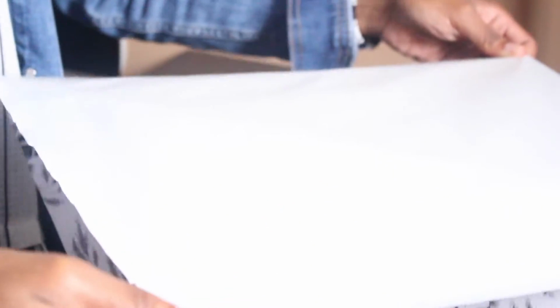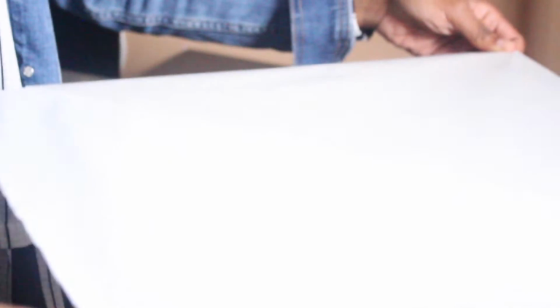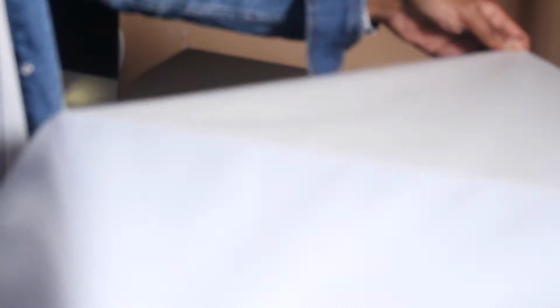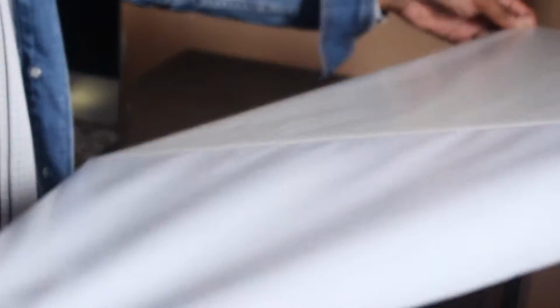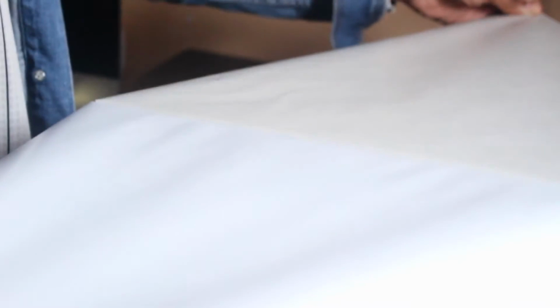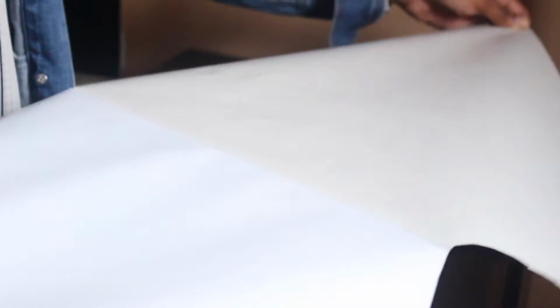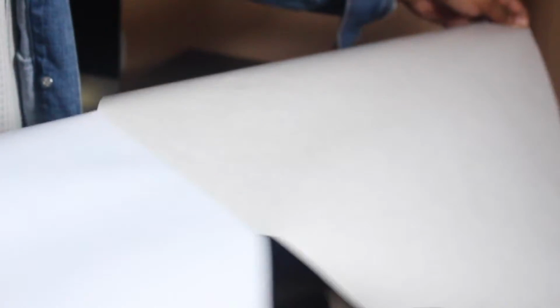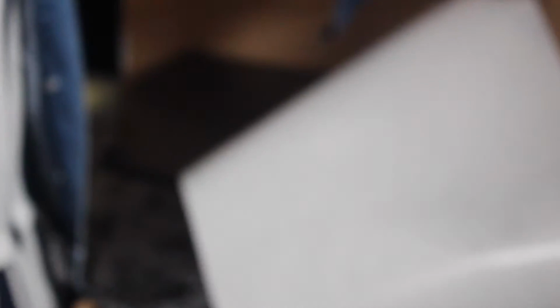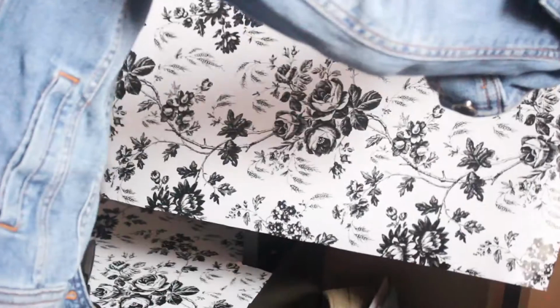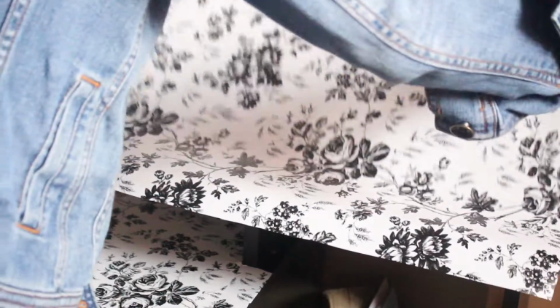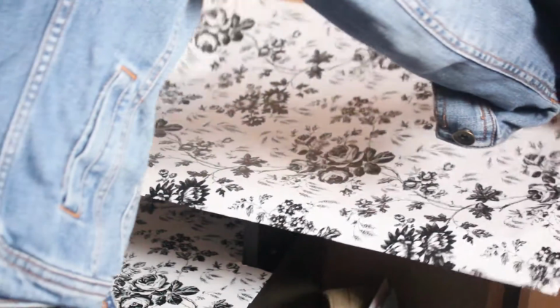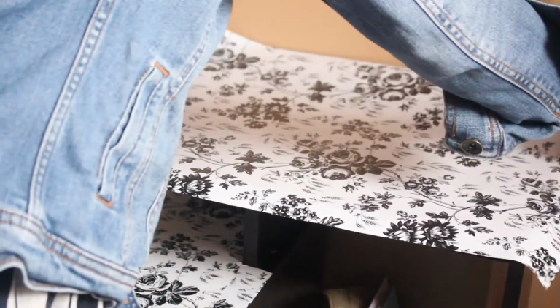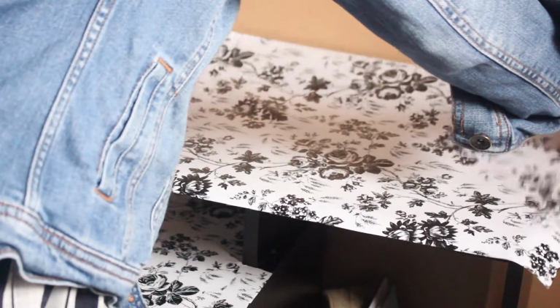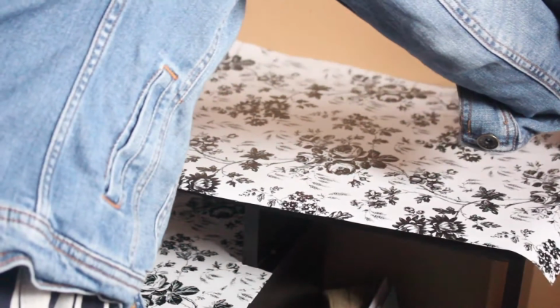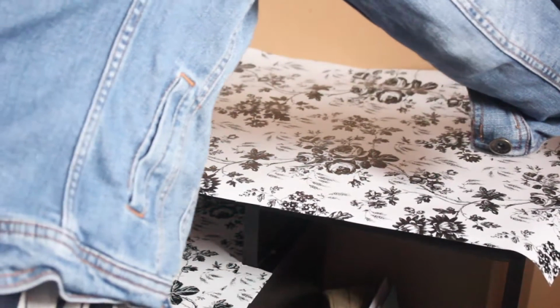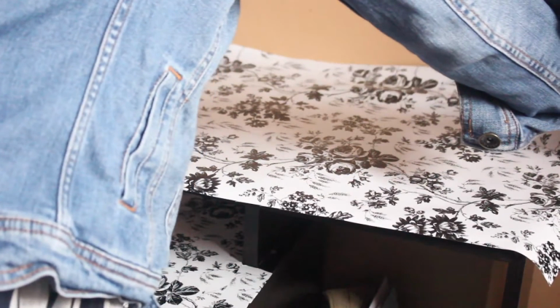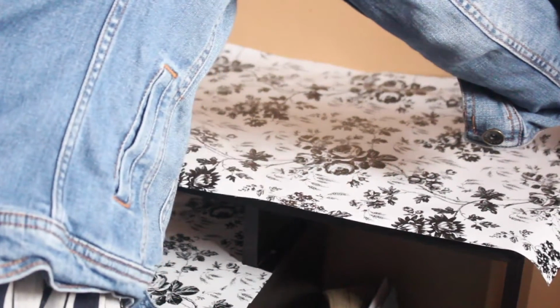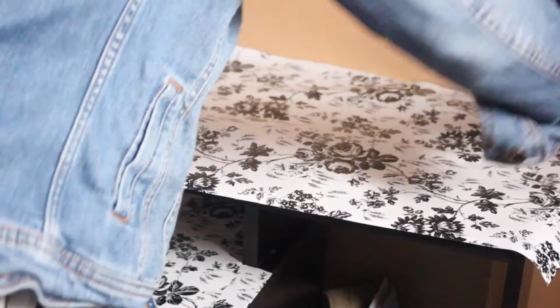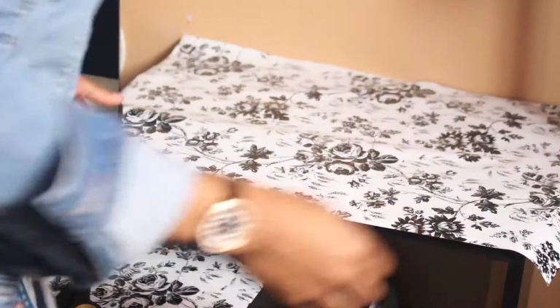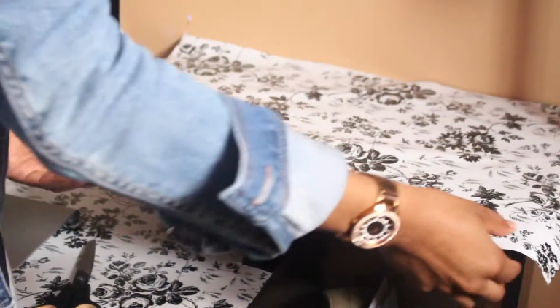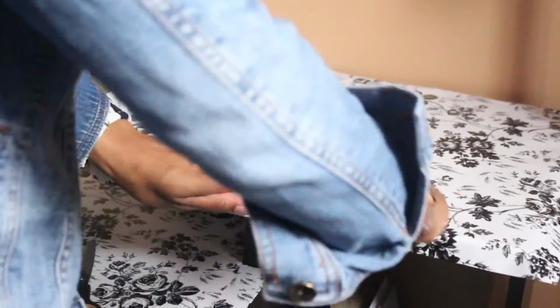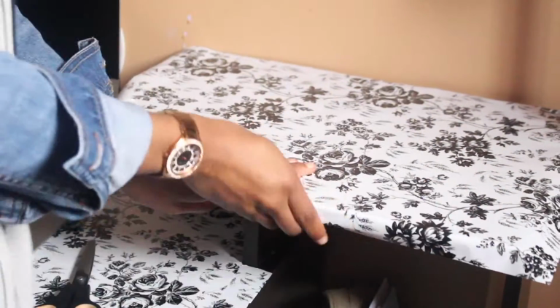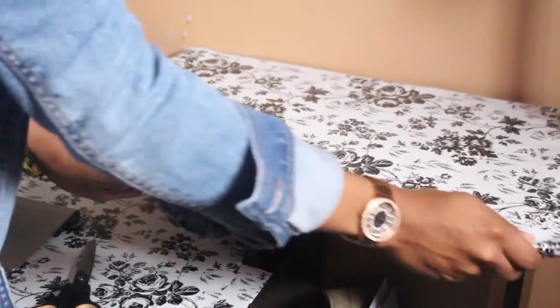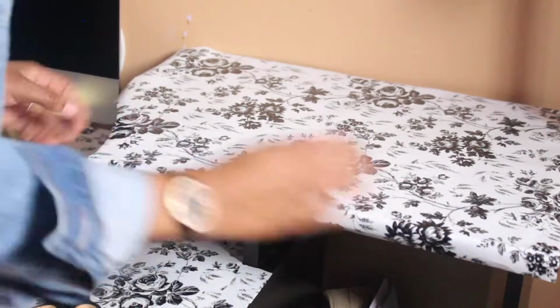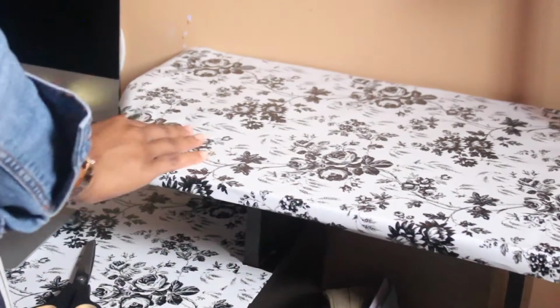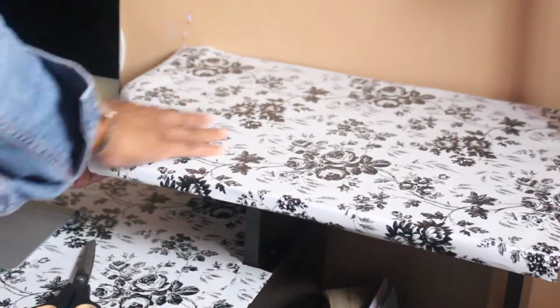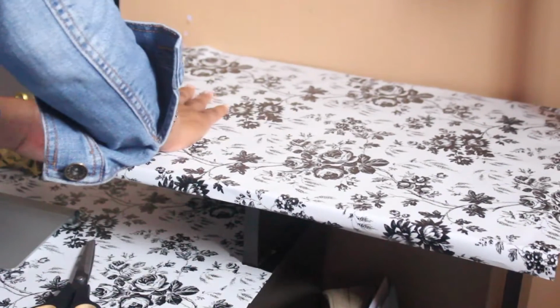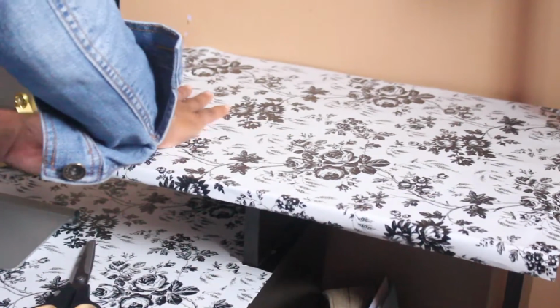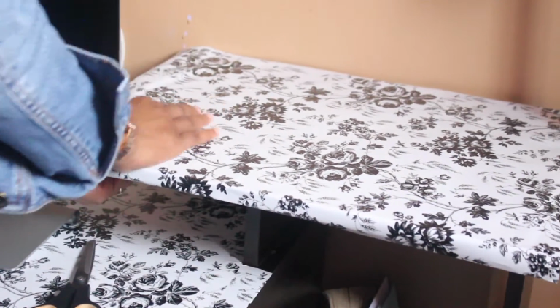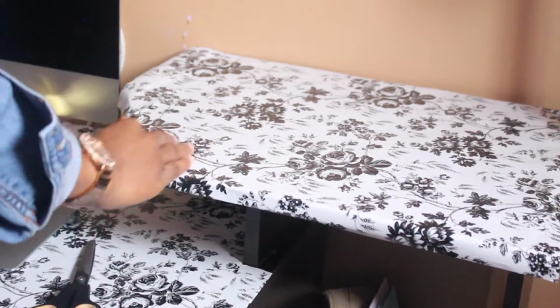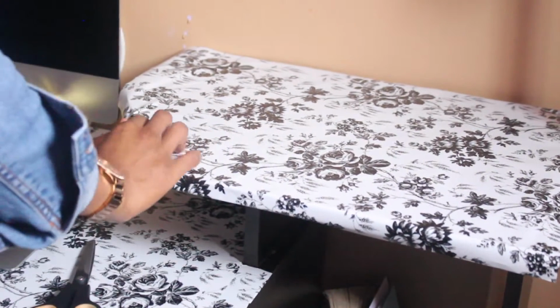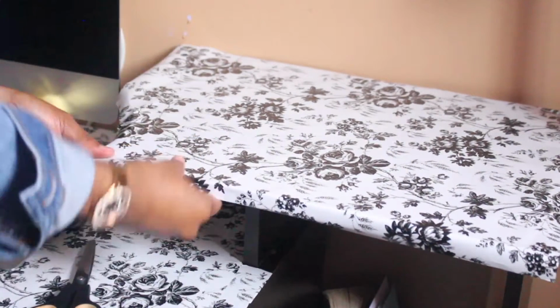I'm removing the paper very carefully and applying it to the top part of the desk, making sure there are no bubbles and that everything is precise and to my satisfaction.